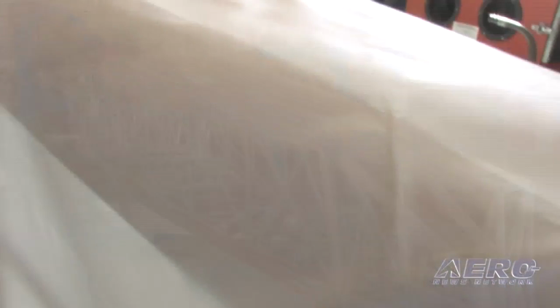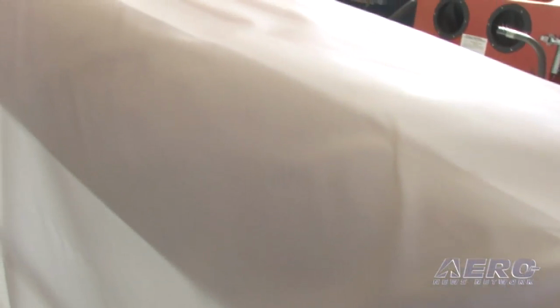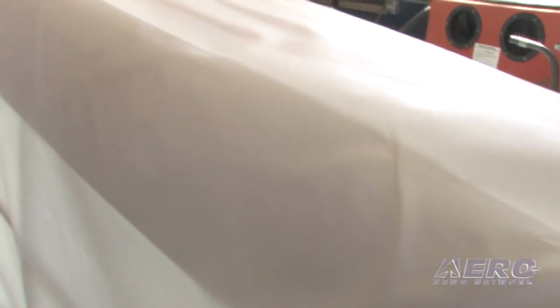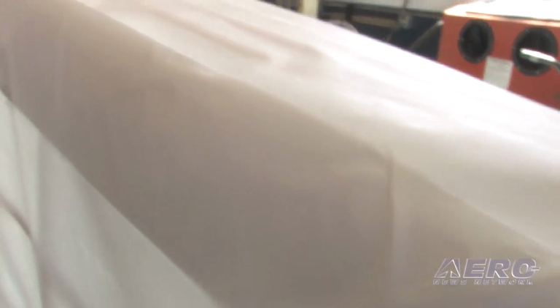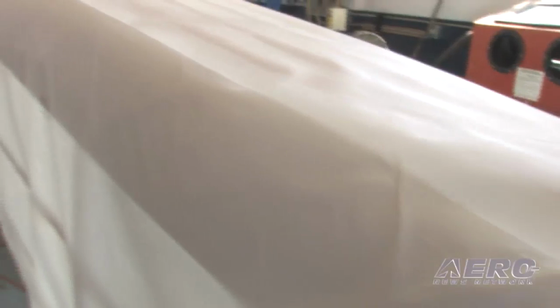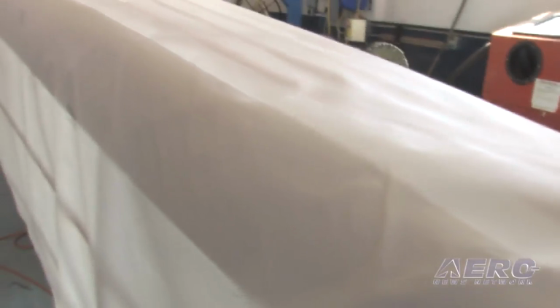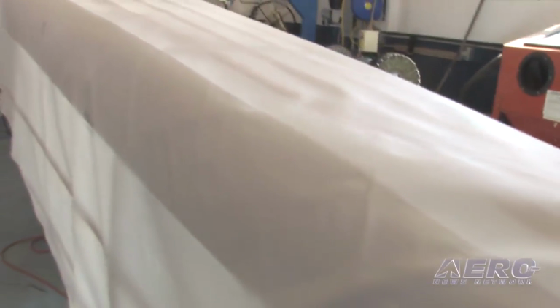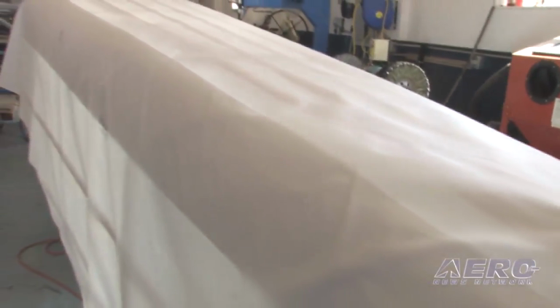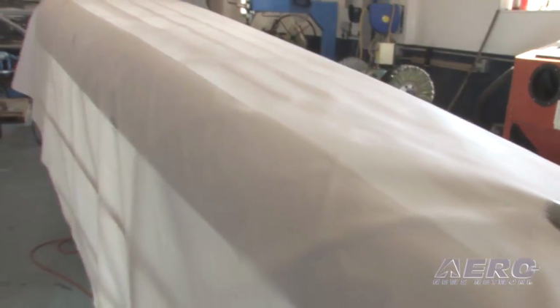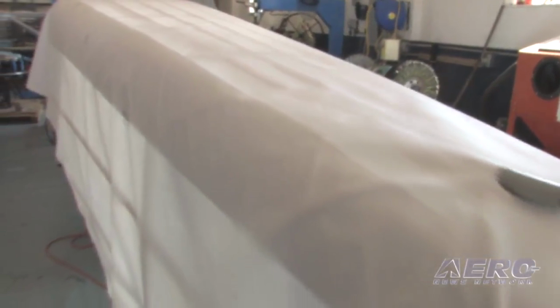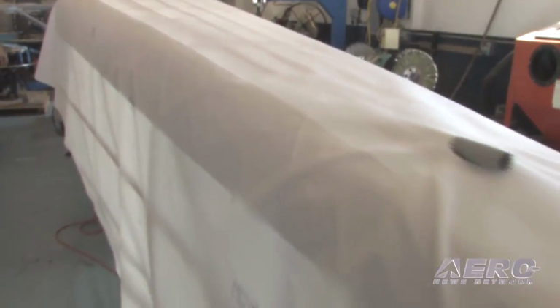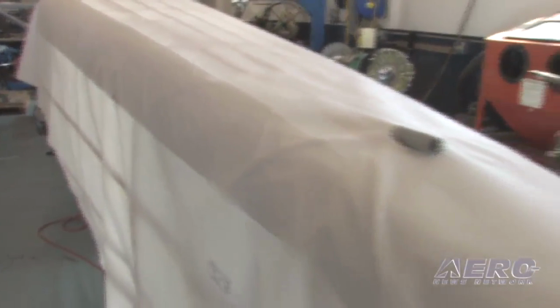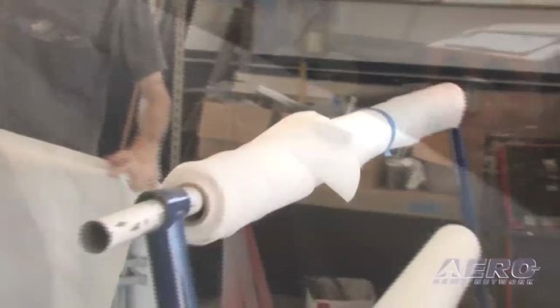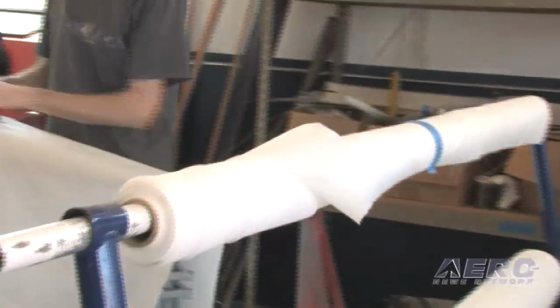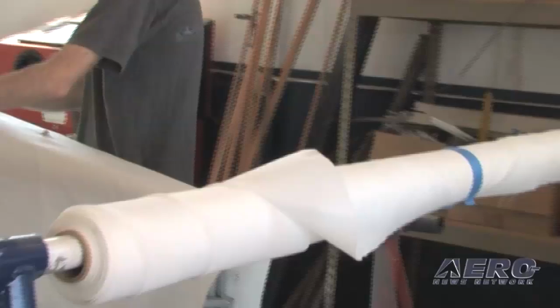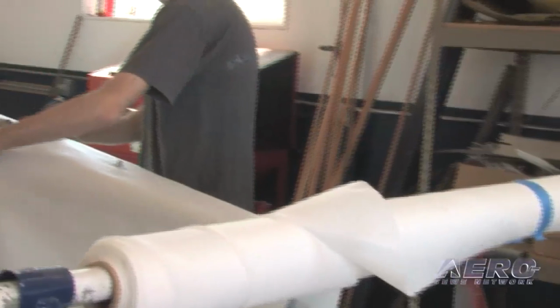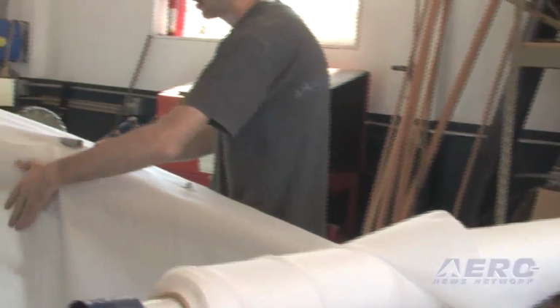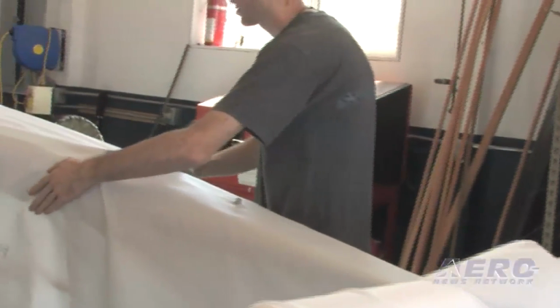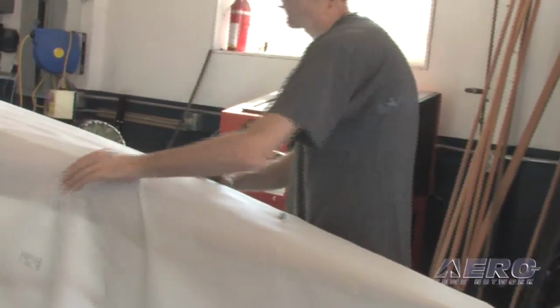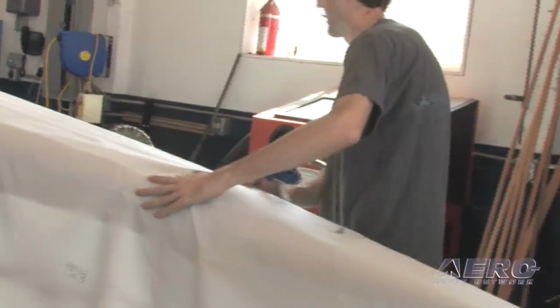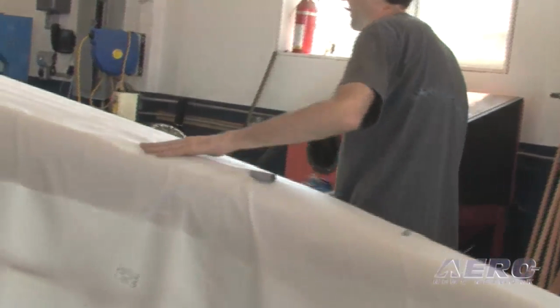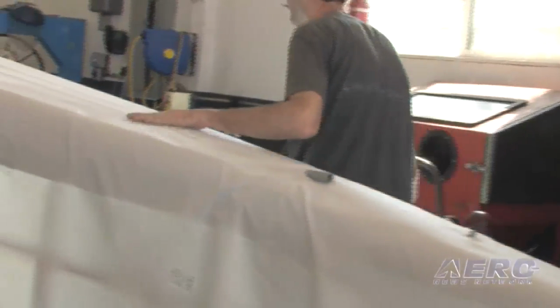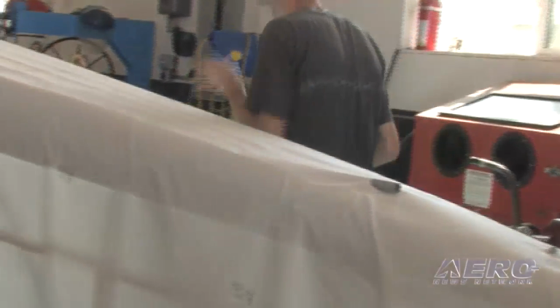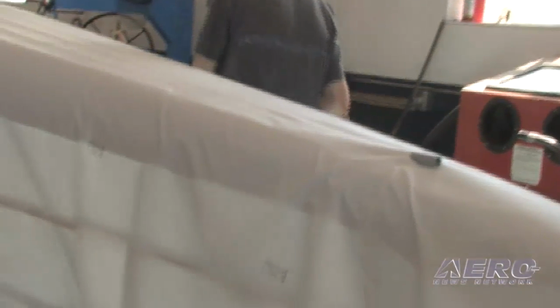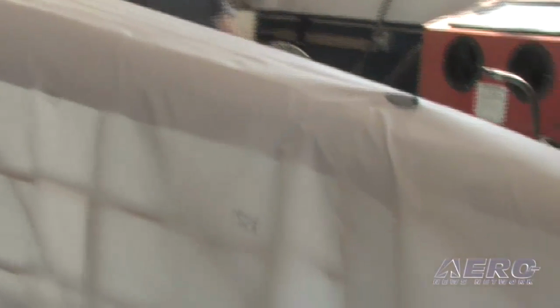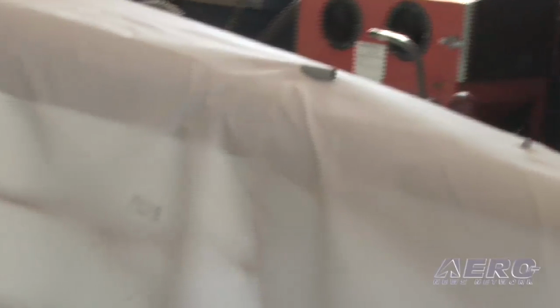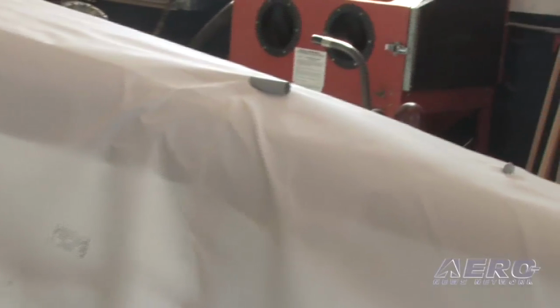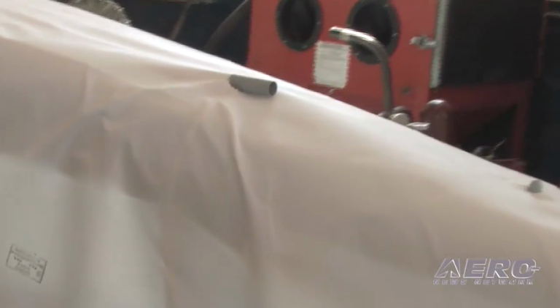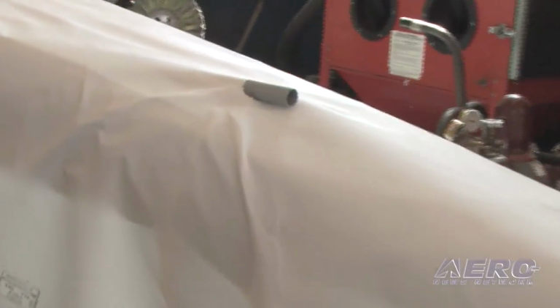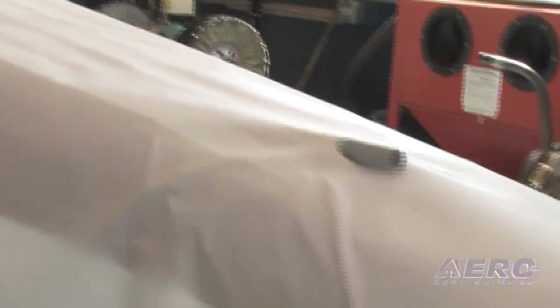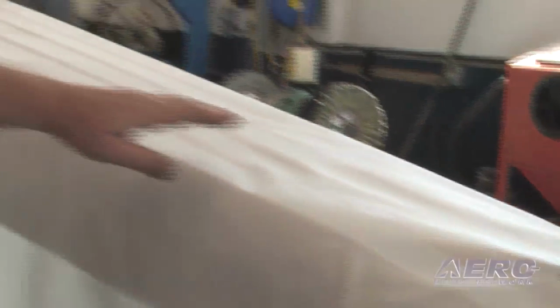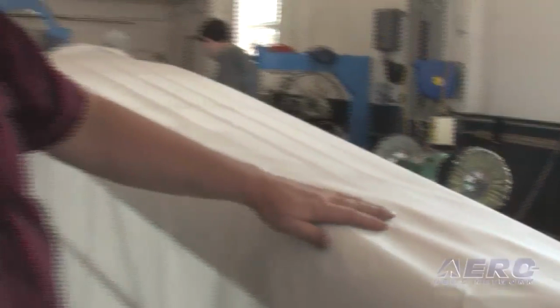We always use the blanket method because we buy the hundred yard rolls of fabric and just roll it out, and it allows us to do a couple things. One, we get a better fit with it and we can change what fabric is on it. On the bottom of this, this is the heavier weight fabric — this is Seaconite 101.